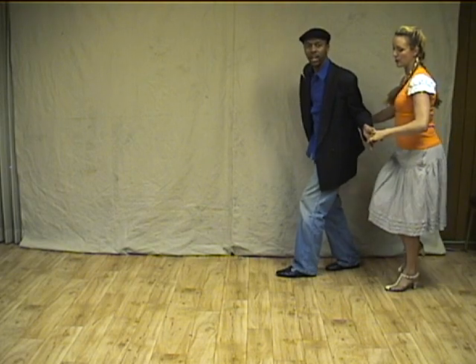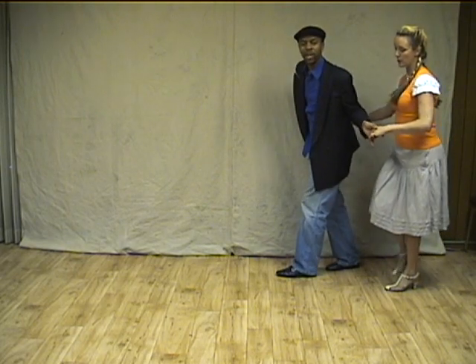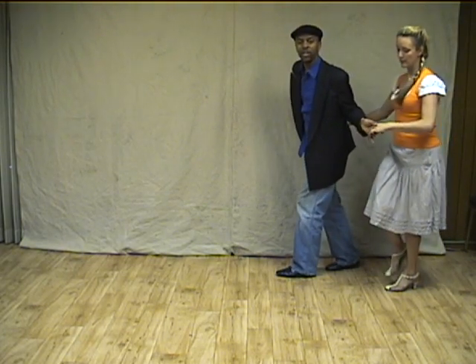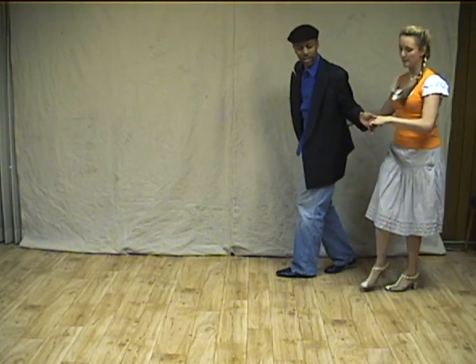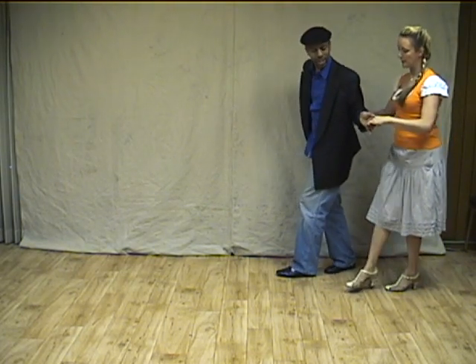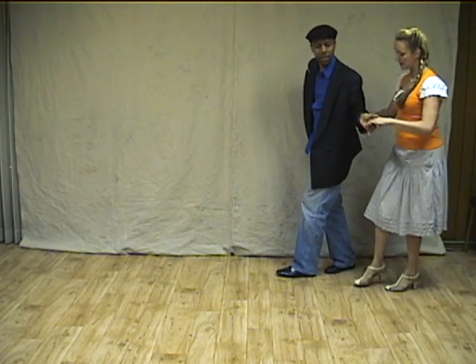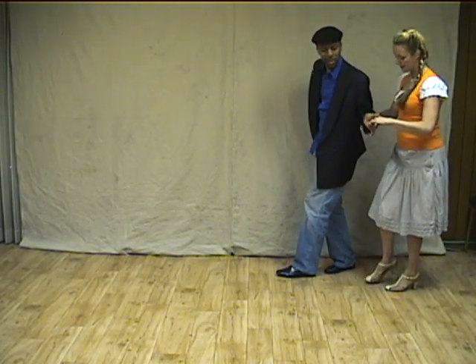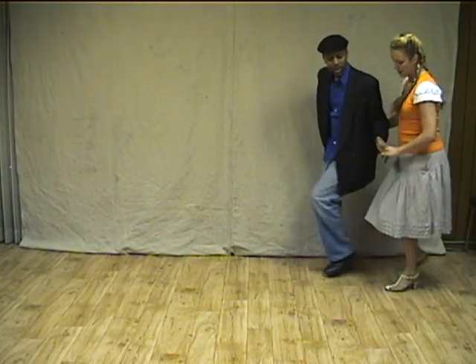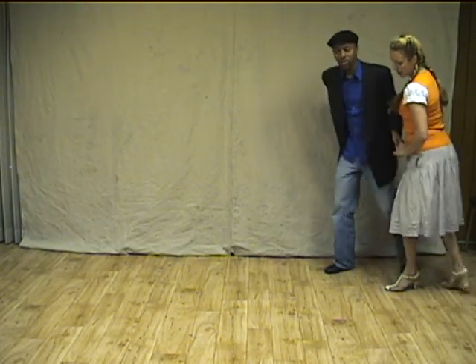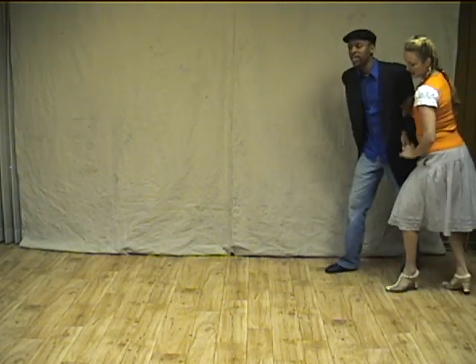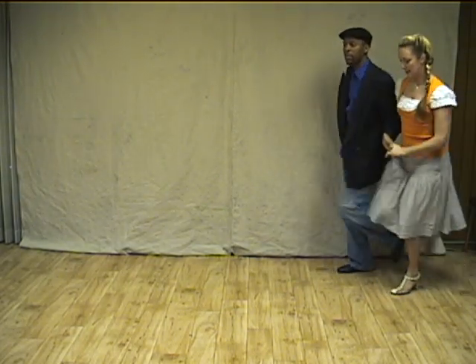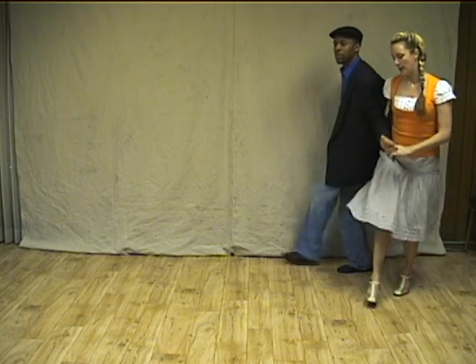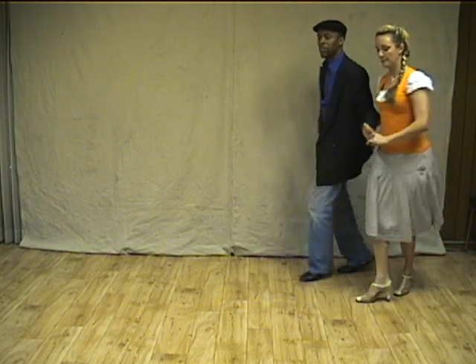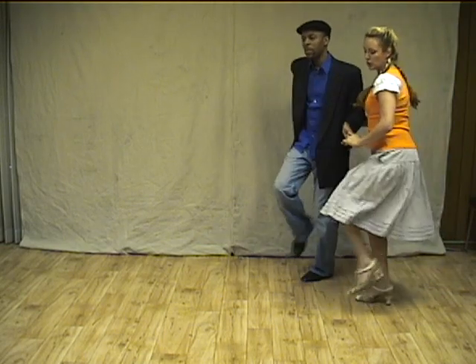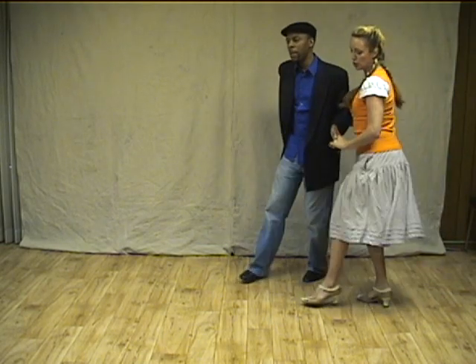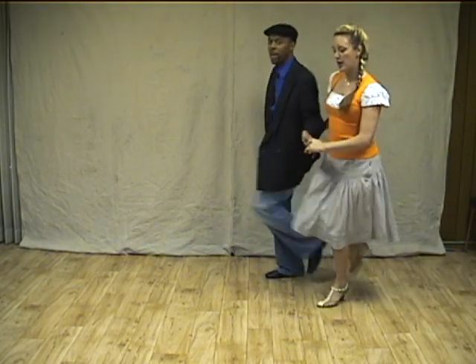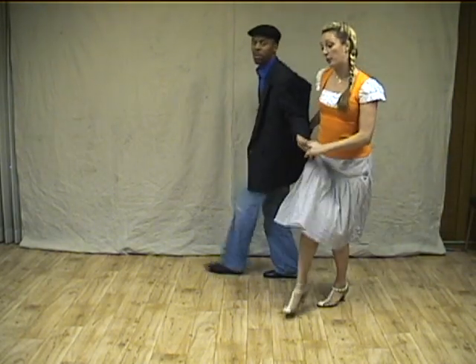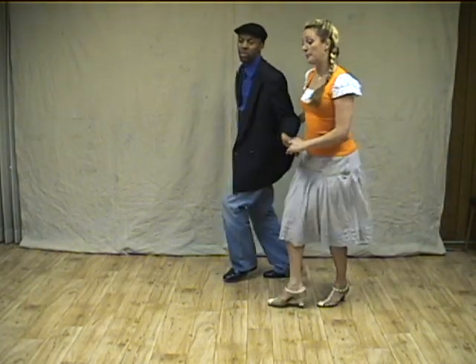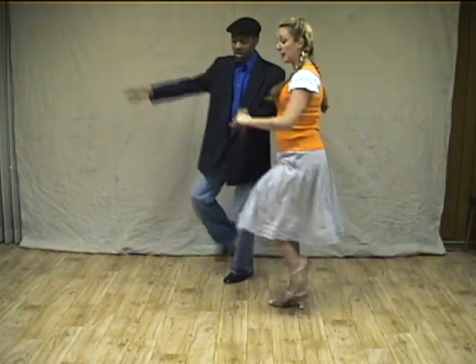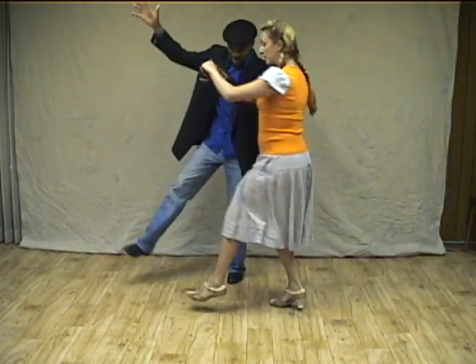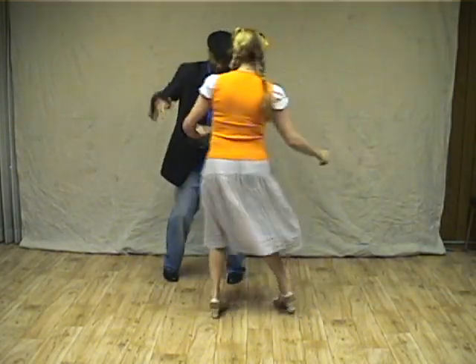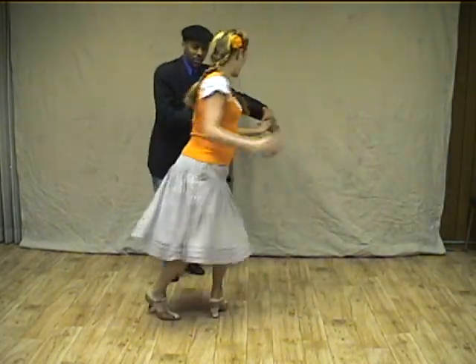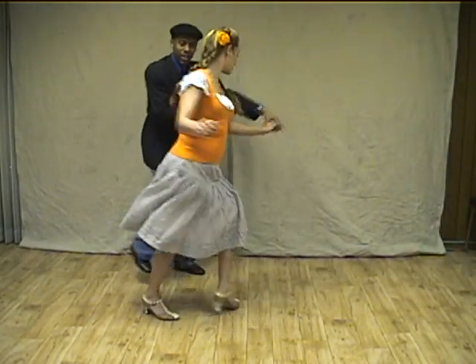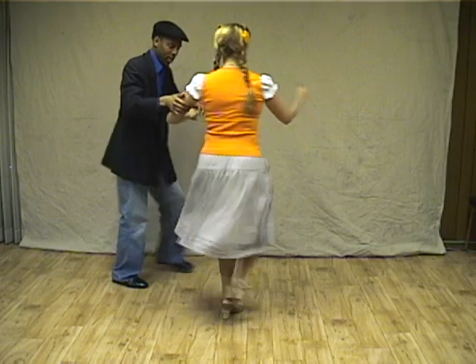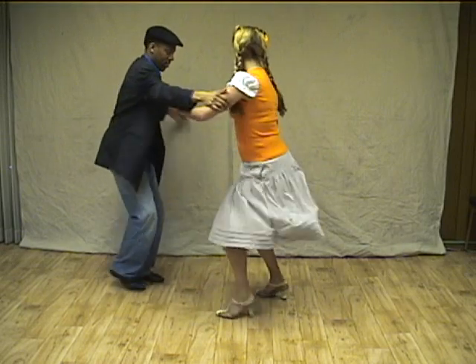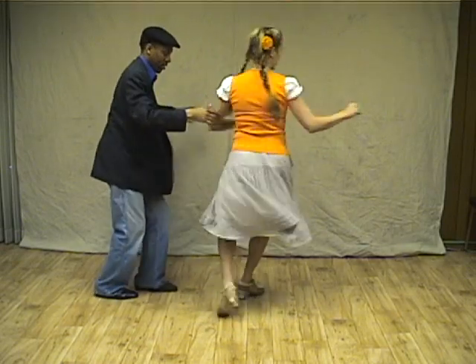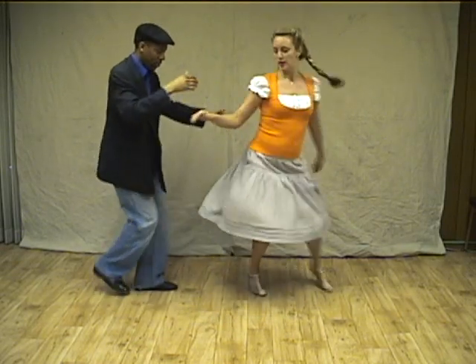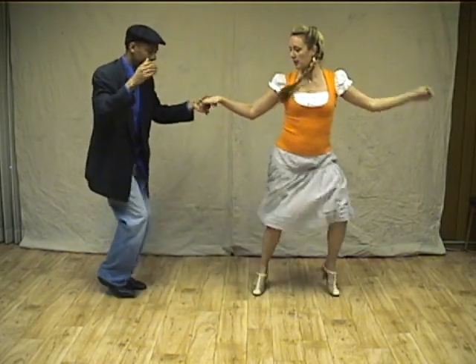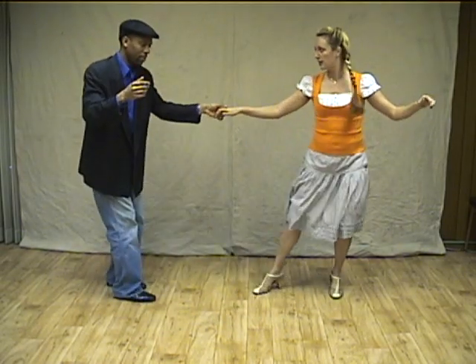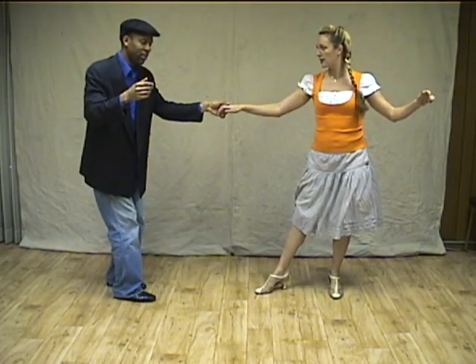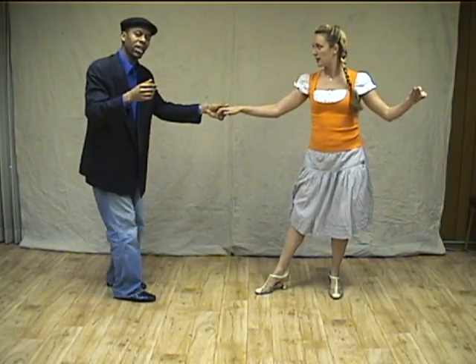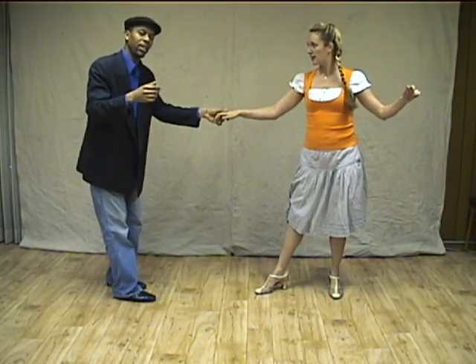Now we're going to have a little kick step — skip up. Skip up. Two, three. Big one. Tough turn. That's a six count right there.